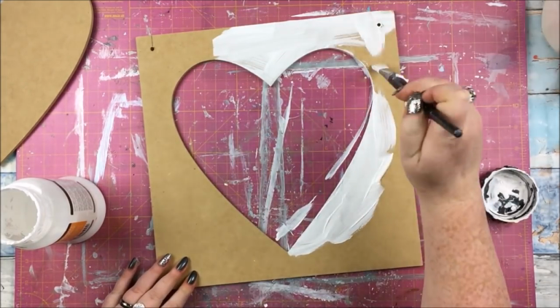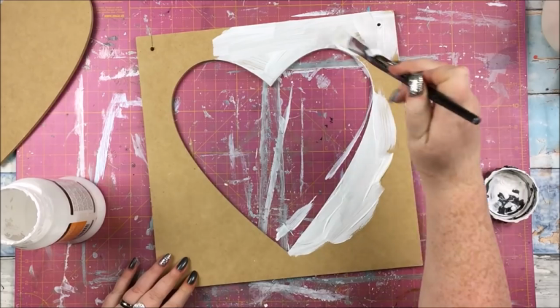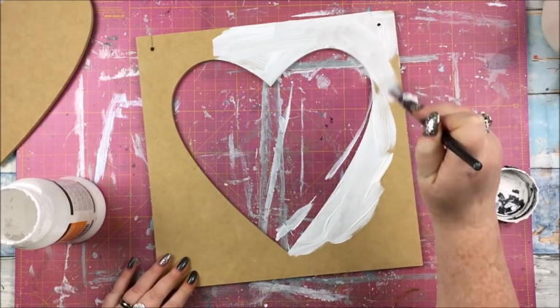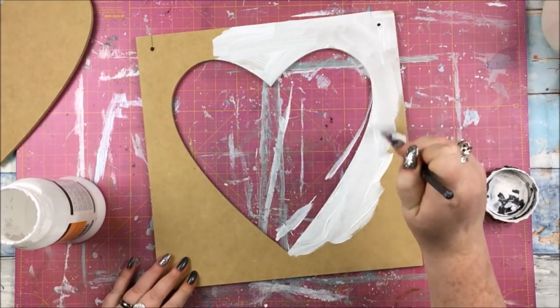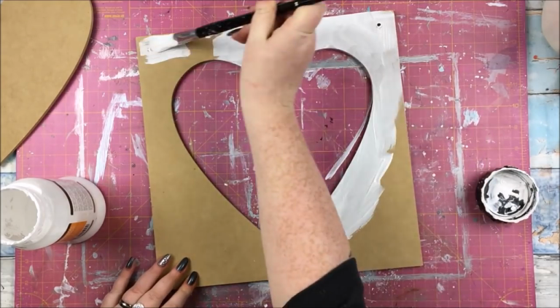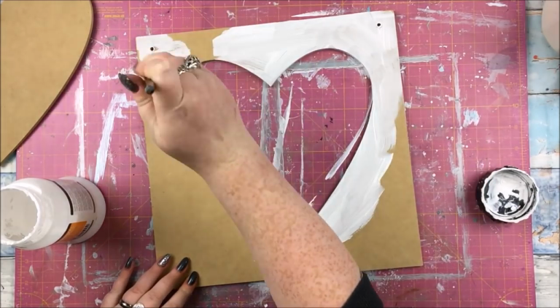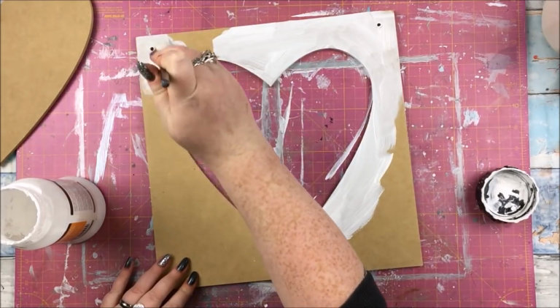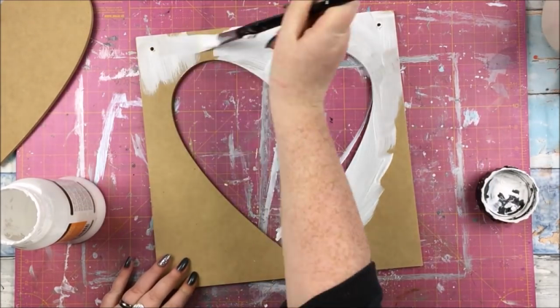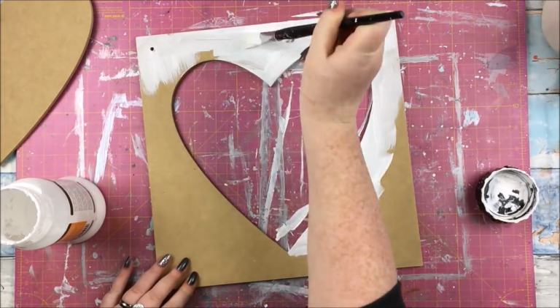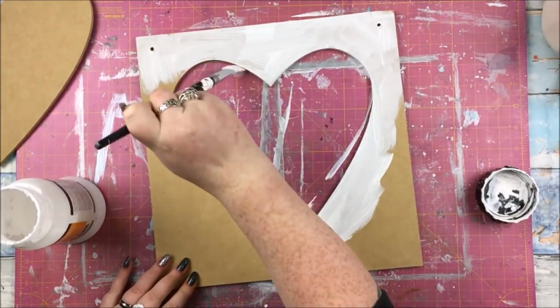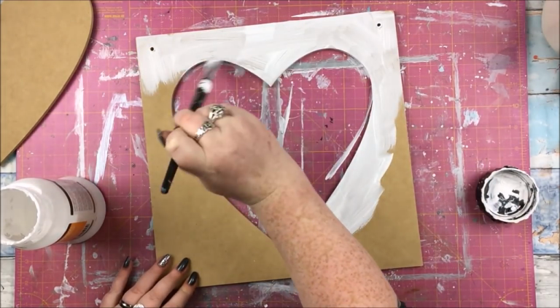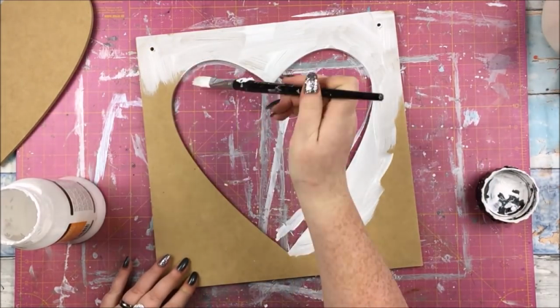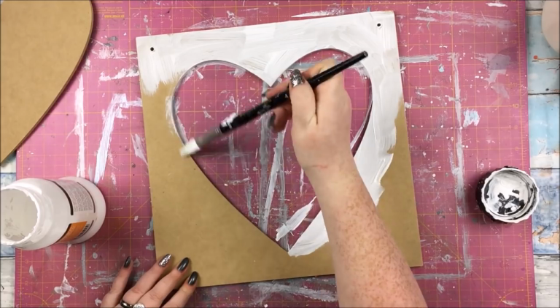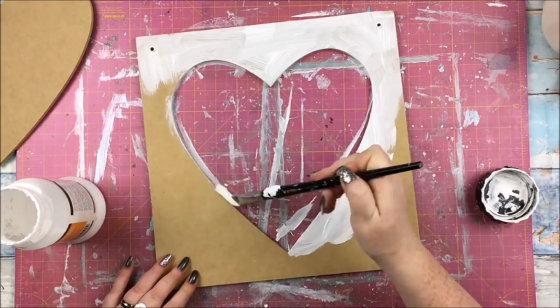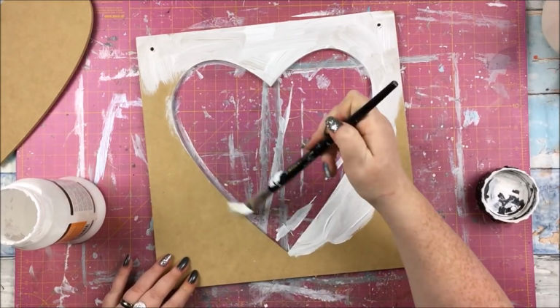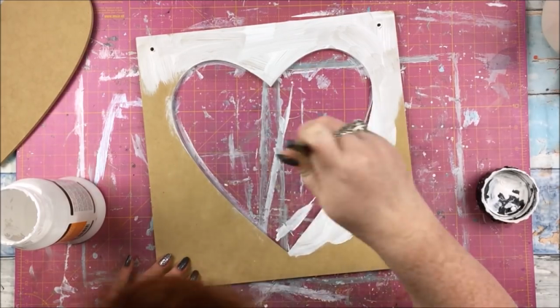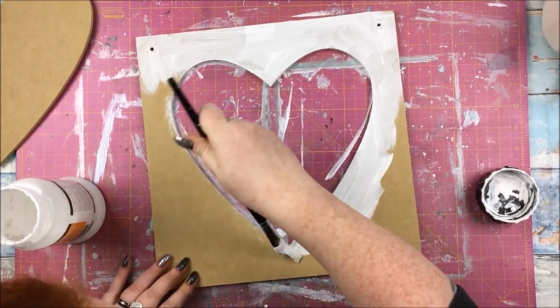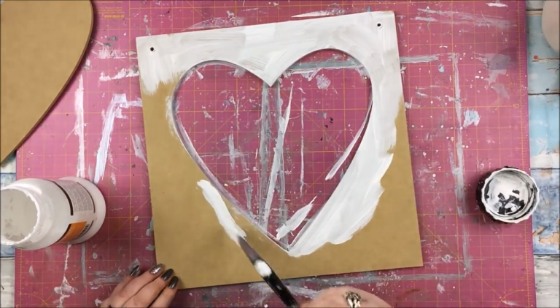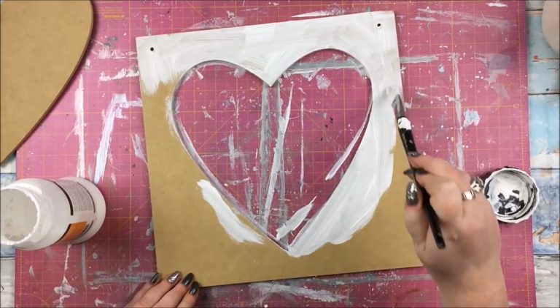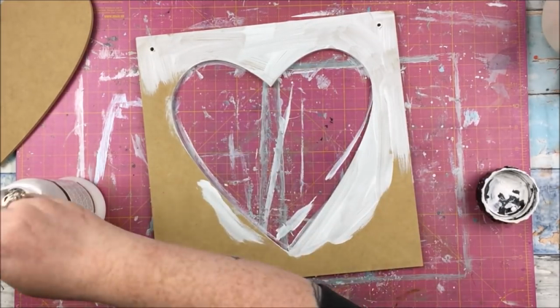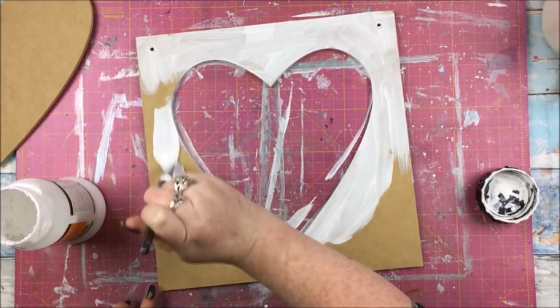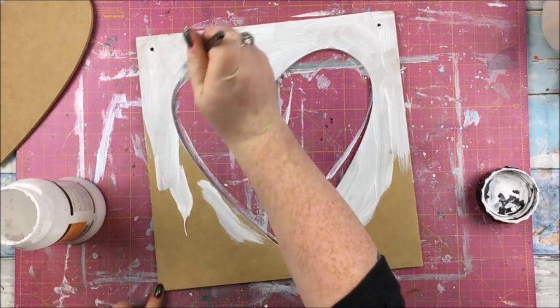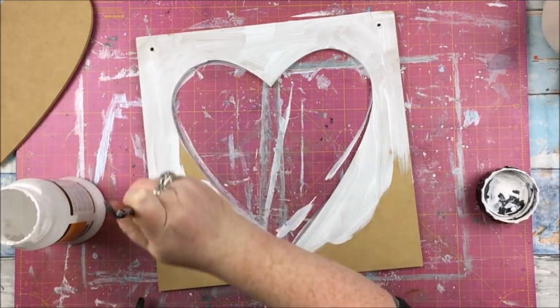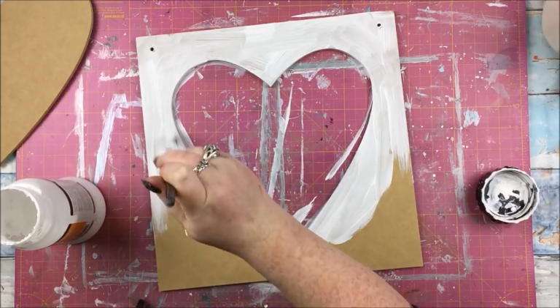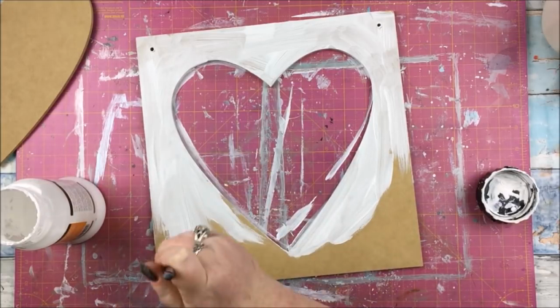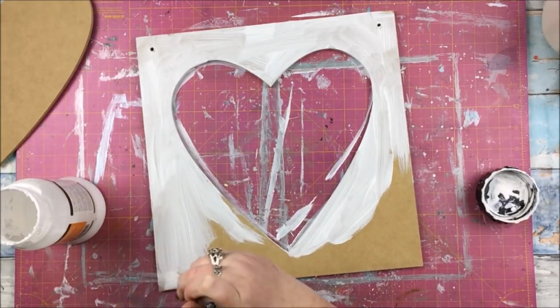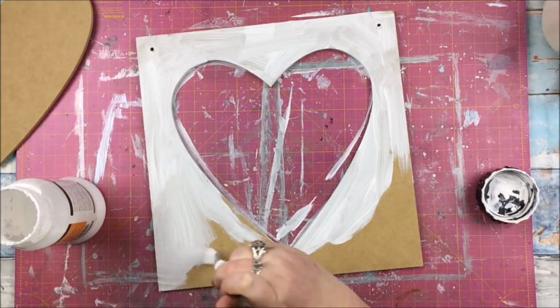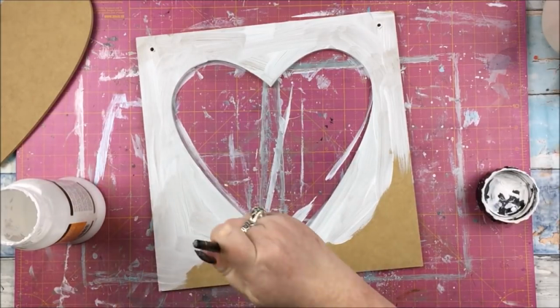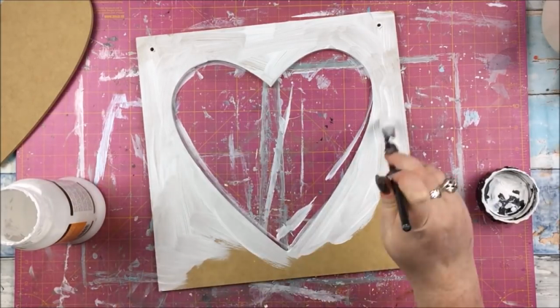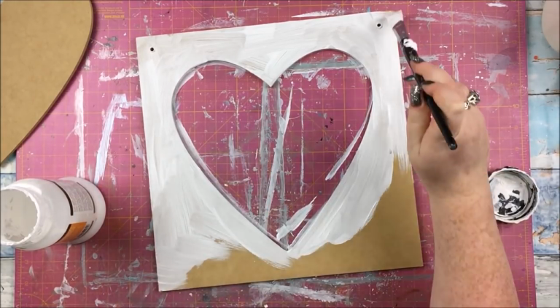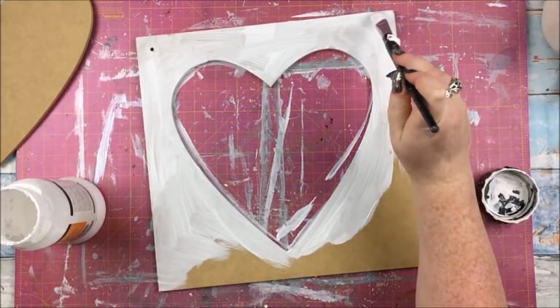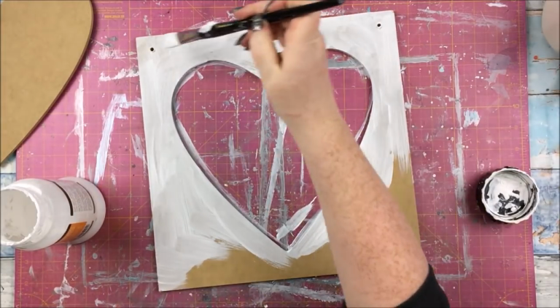There are three large wooden pieces in this kit. There is this big sort of heart frame, or negative heart frame, whatever you want to call that. There is the heart itself. There is also a big solid 12 by 12 wooden piece as well, but I'm just sticking with the two heart pieces for this.